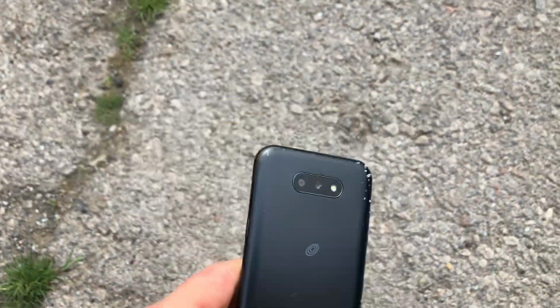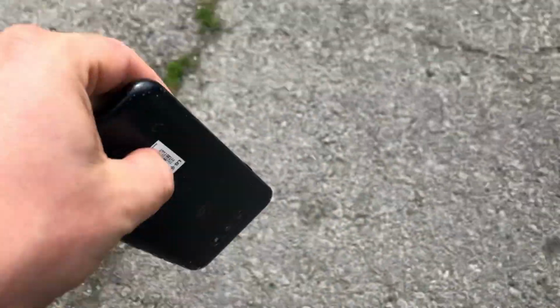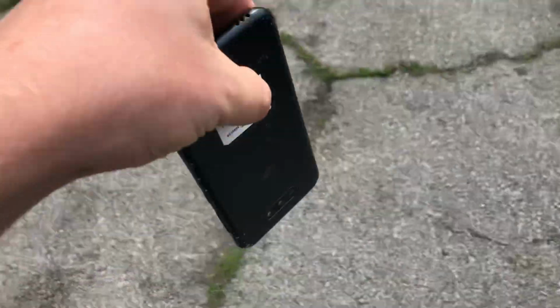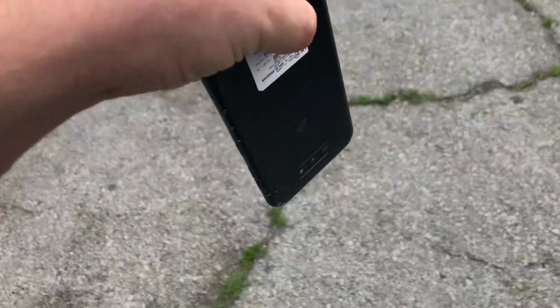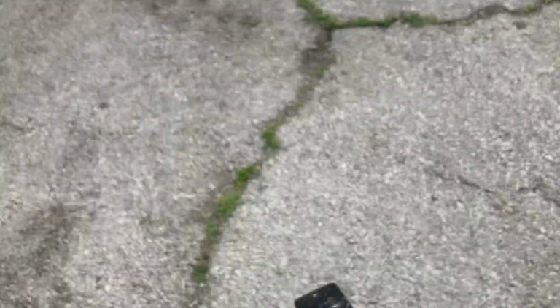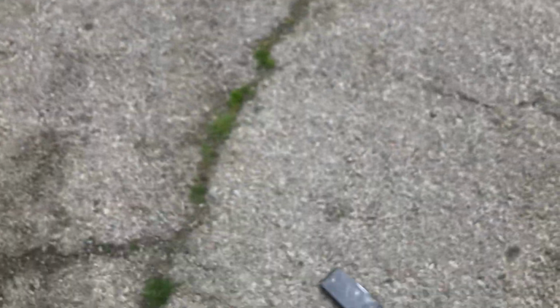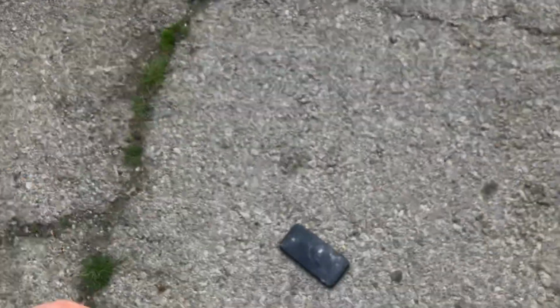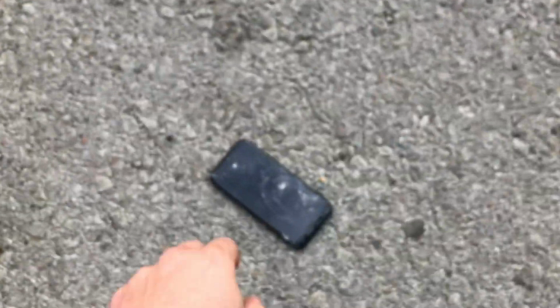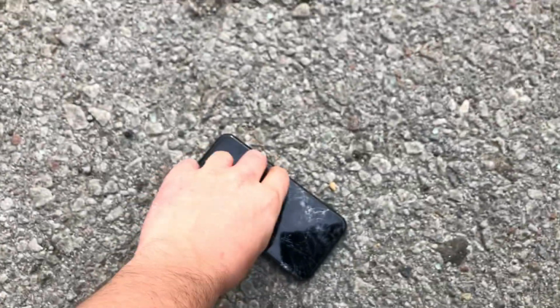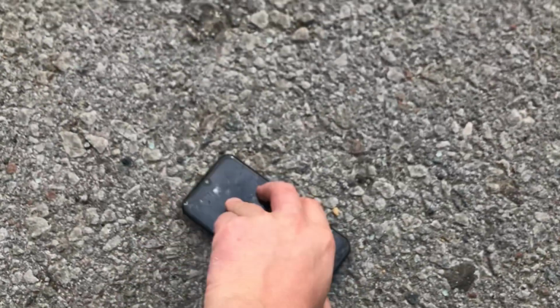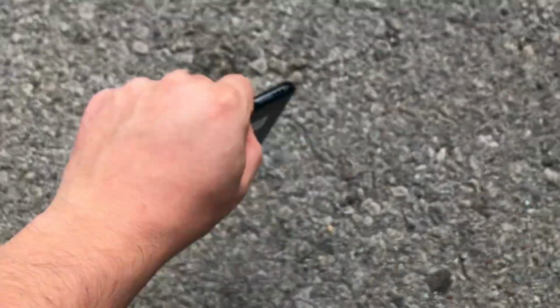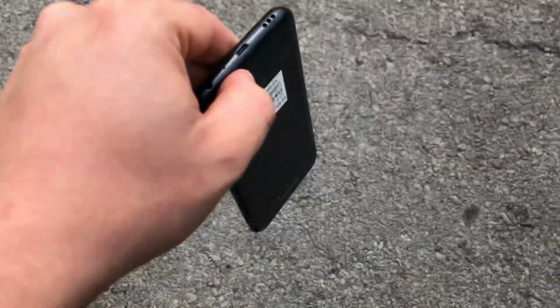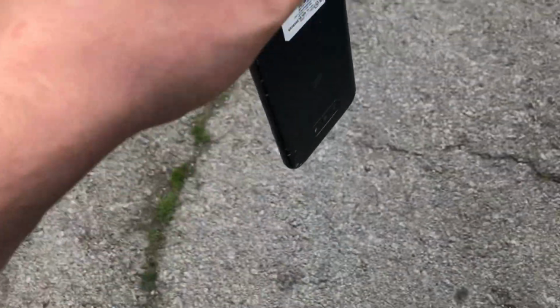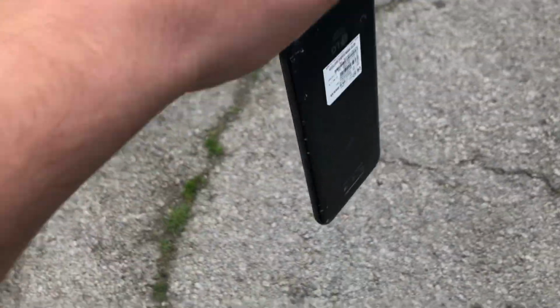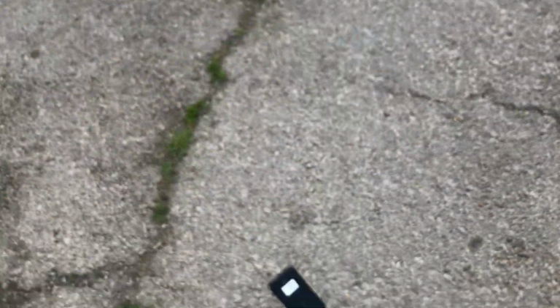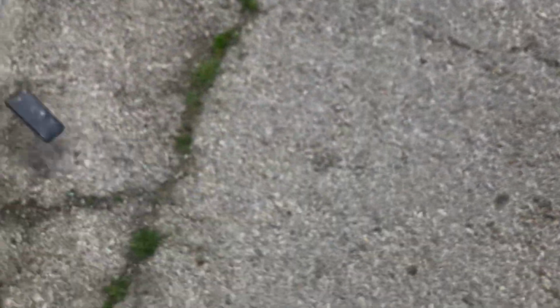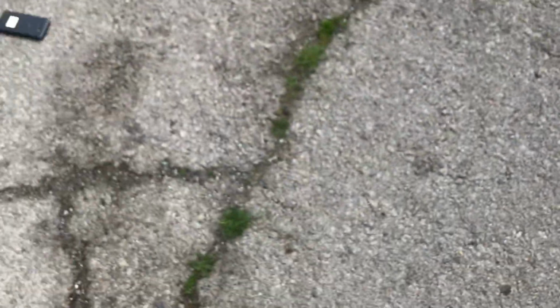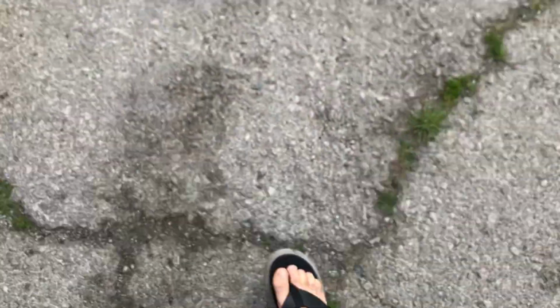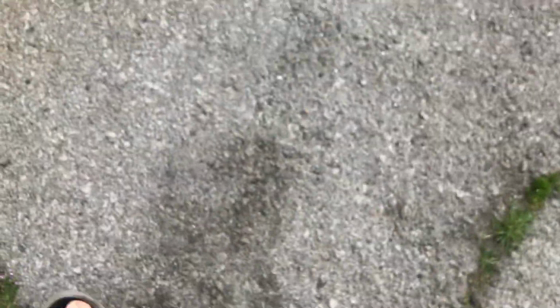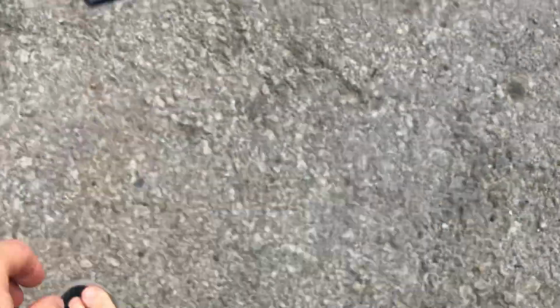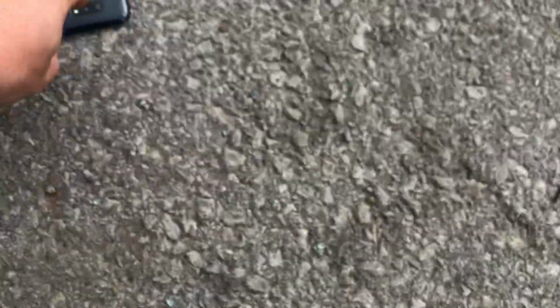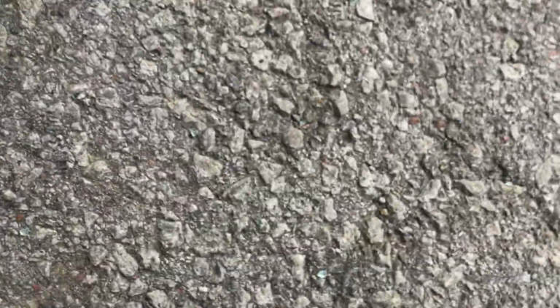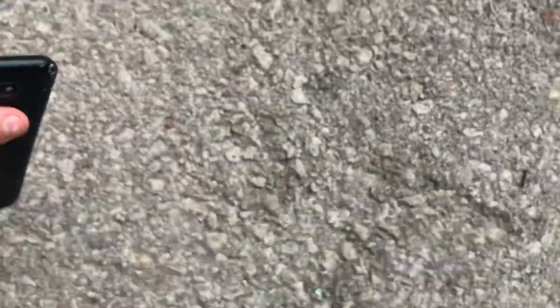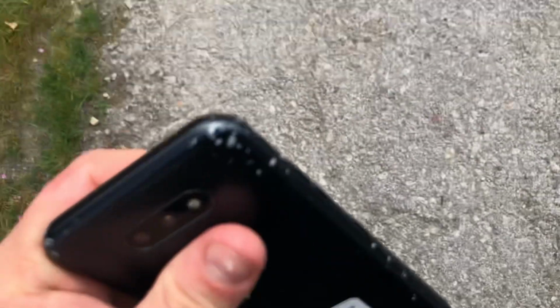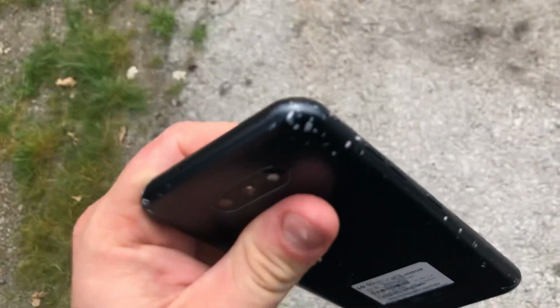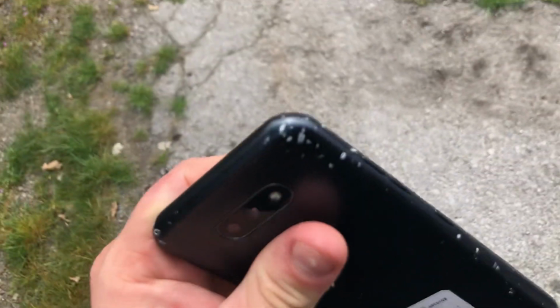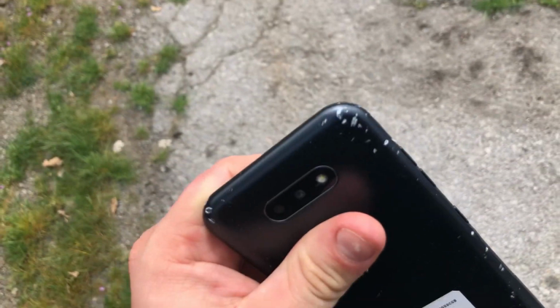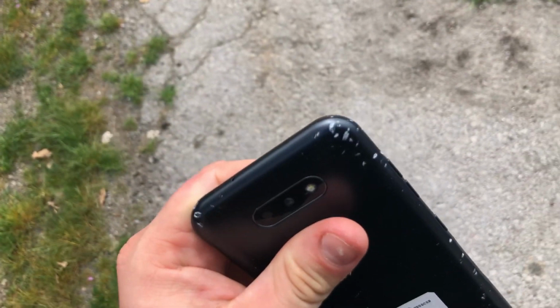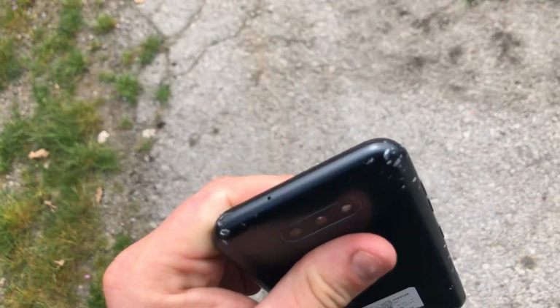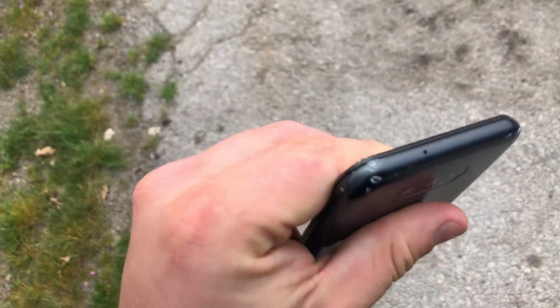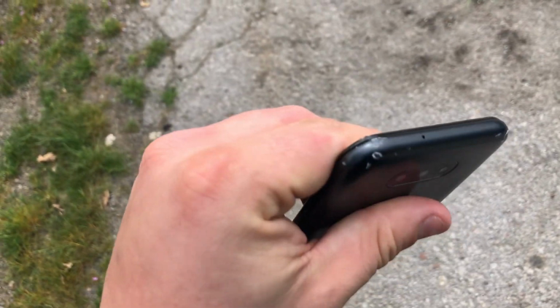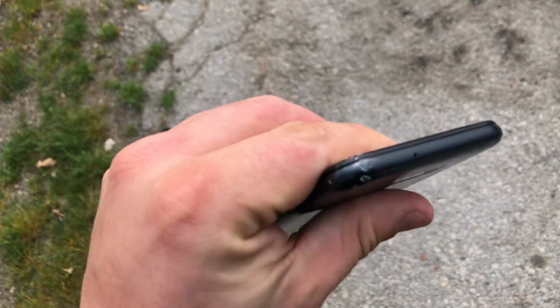Let's do side impact from 3 feet. That felt good. Let's do it again. Okay, that was good. As you can see, it did damage pretty good — just the sides right here.